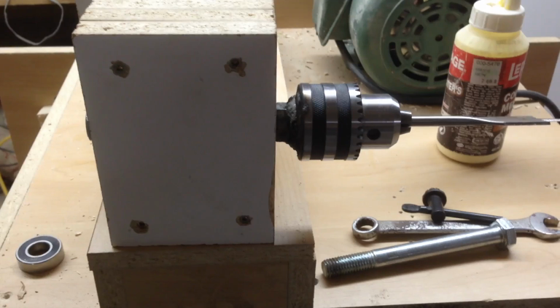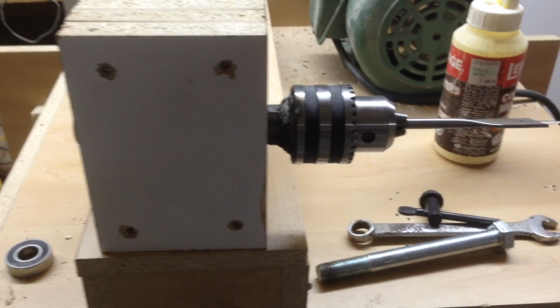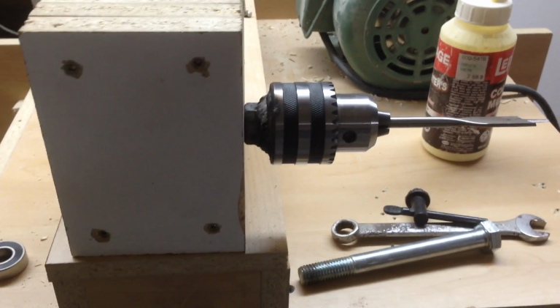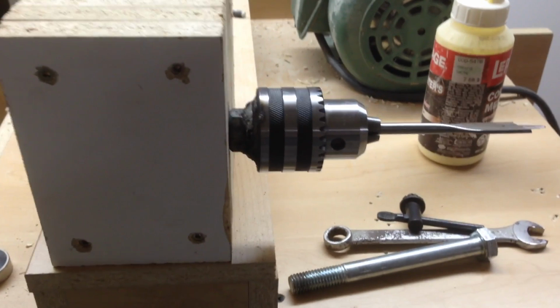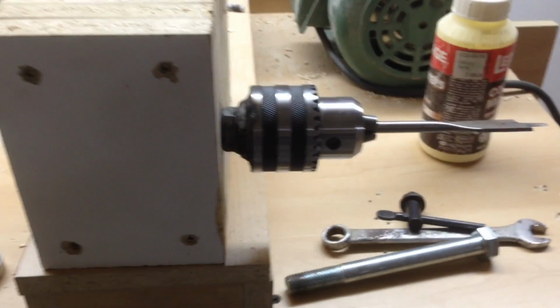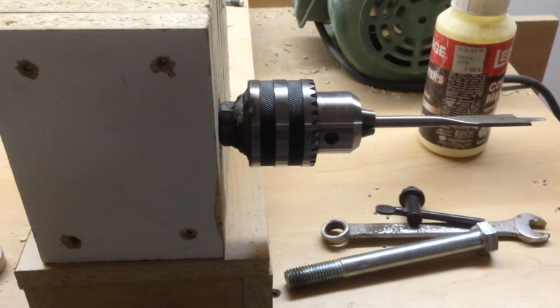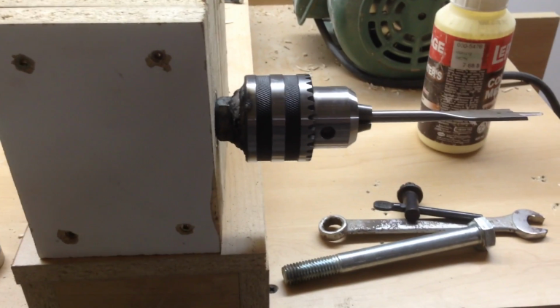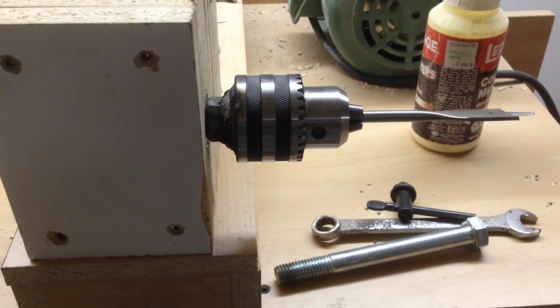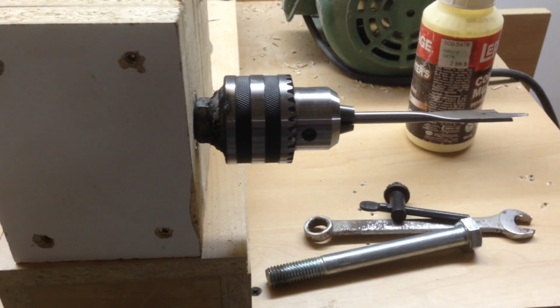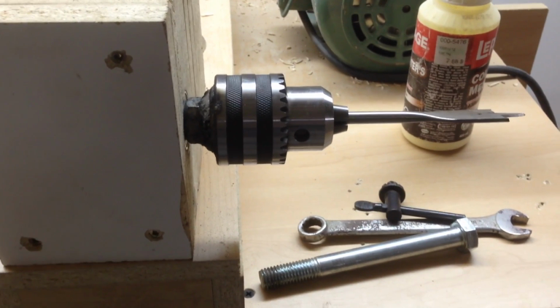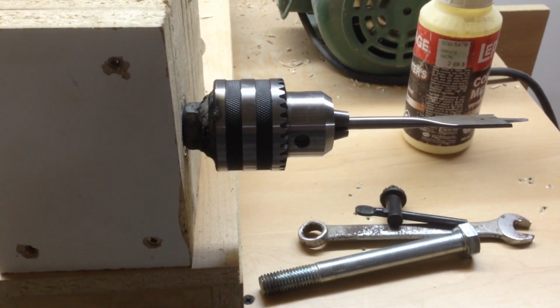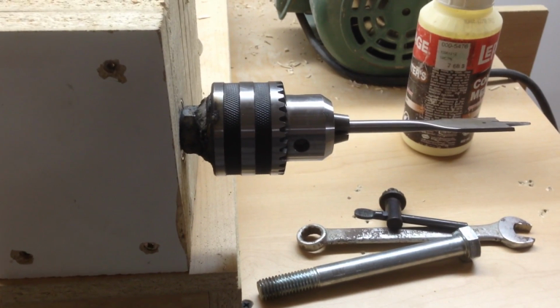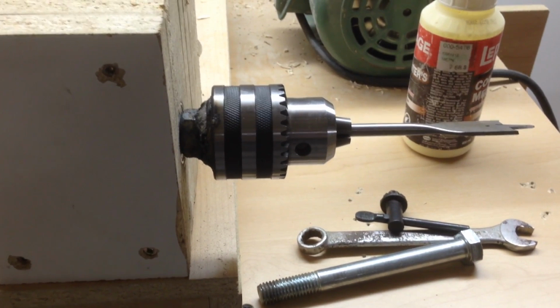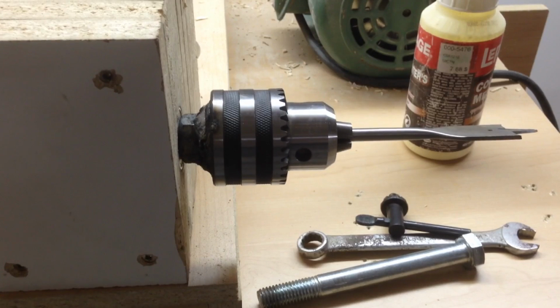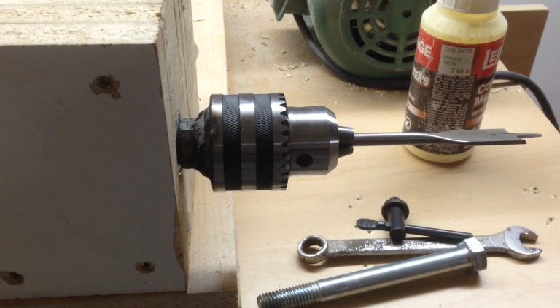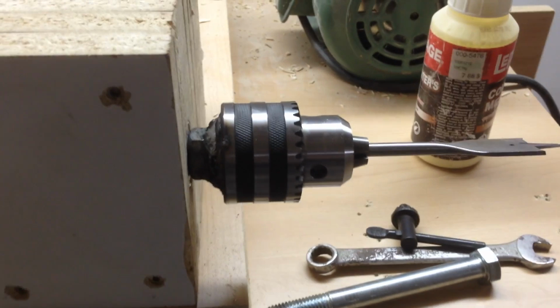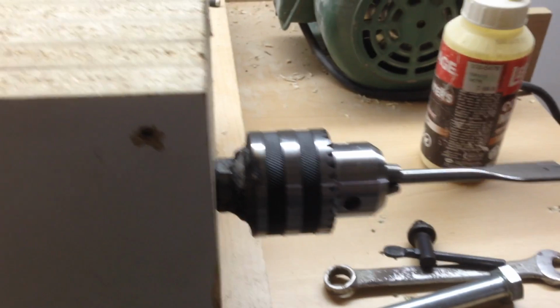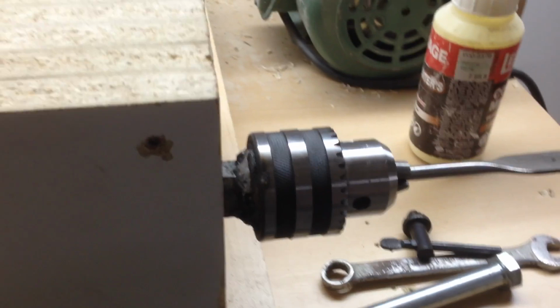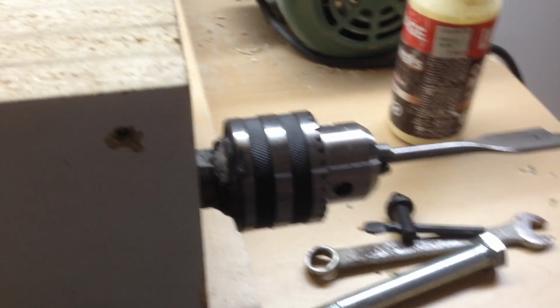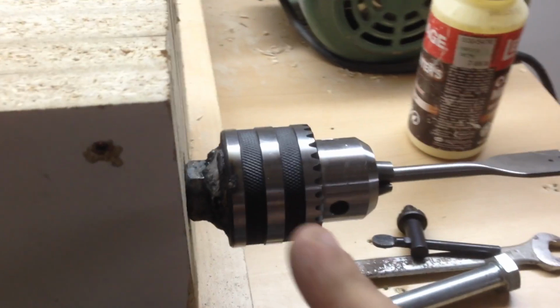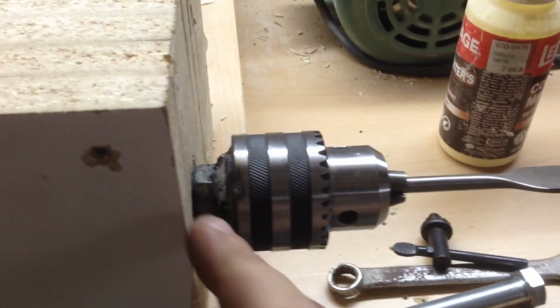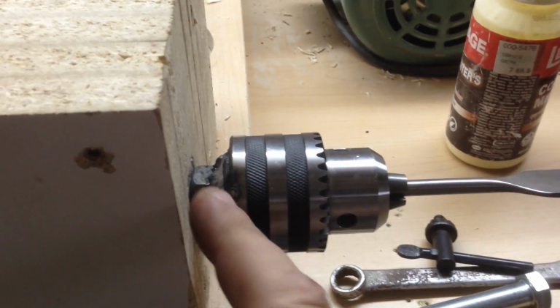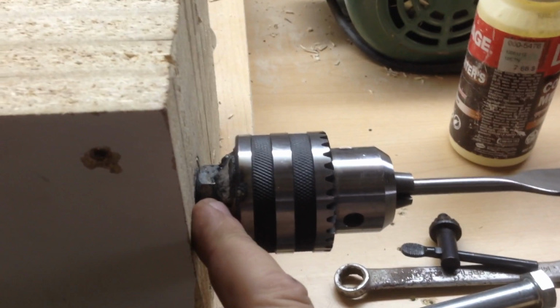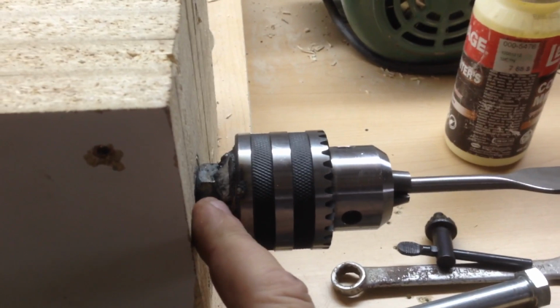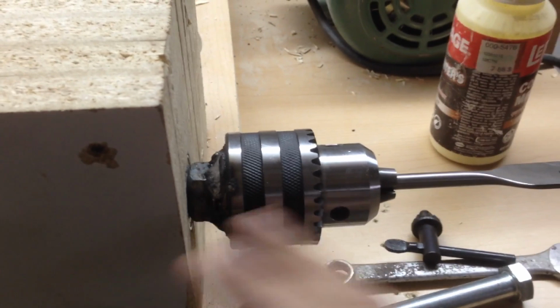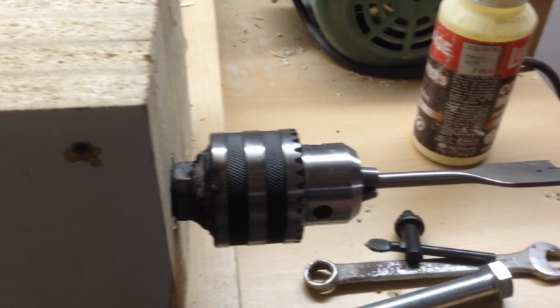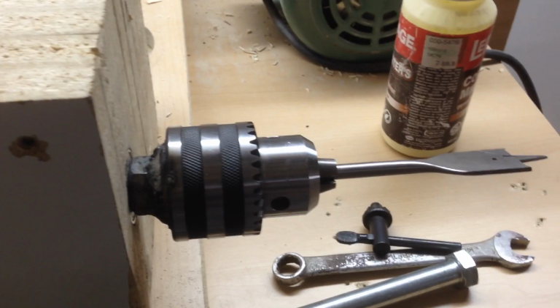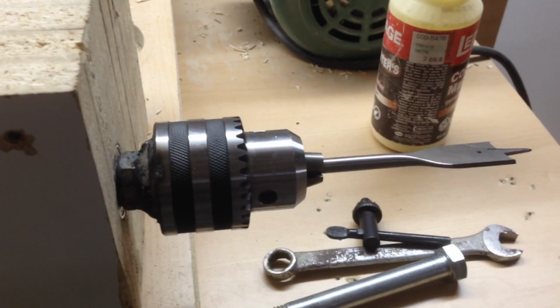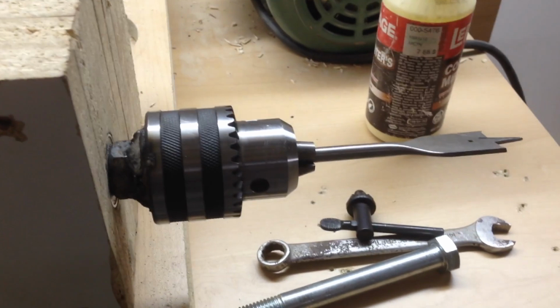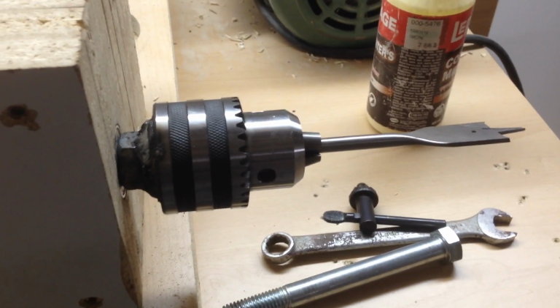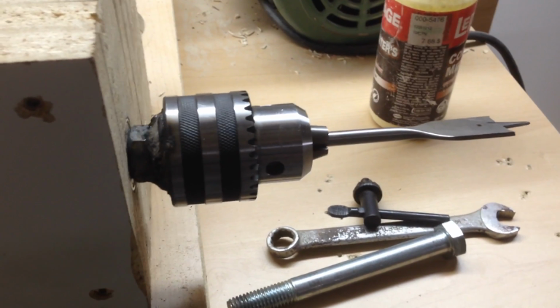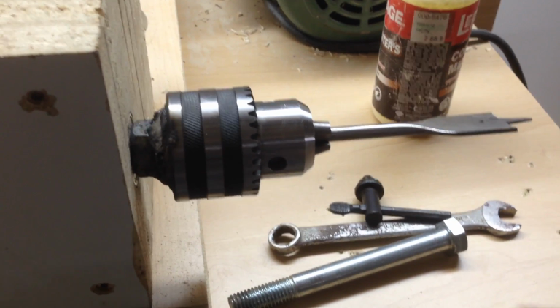Okay folks, welcome back. I've had a little bit of time to spend on the drill press and what I've got done — not a lot — but I did get that nut welded on the end, and what I'm going to do in this video is just show you how I did it.